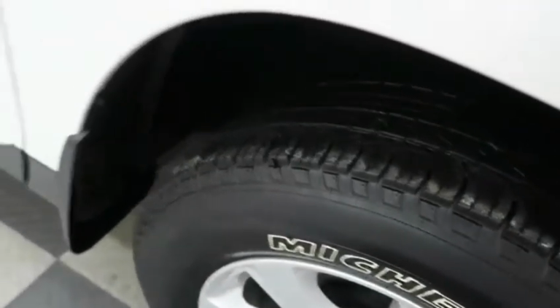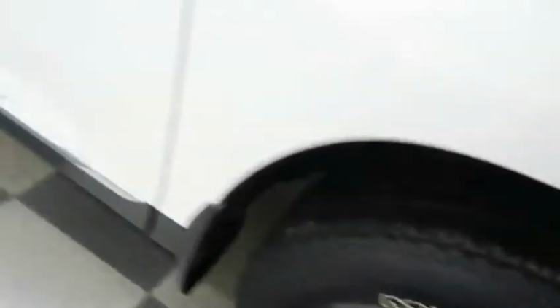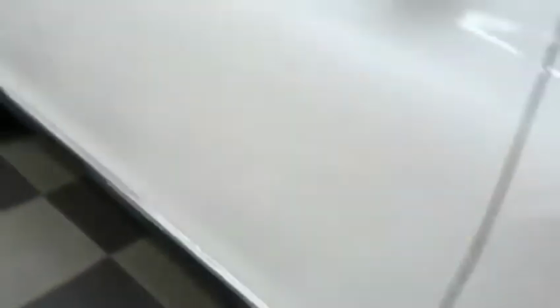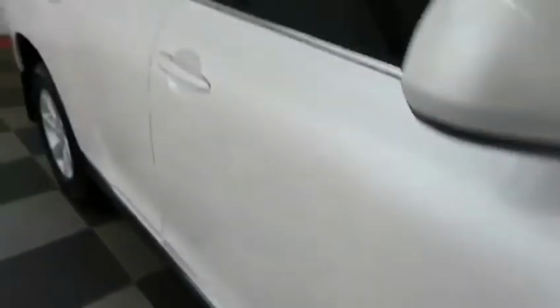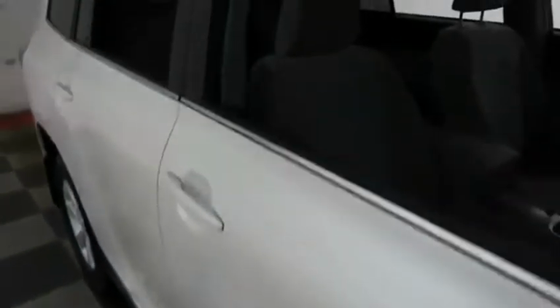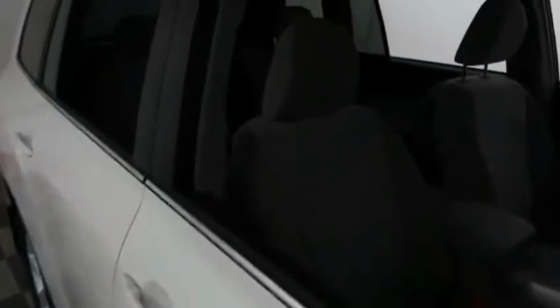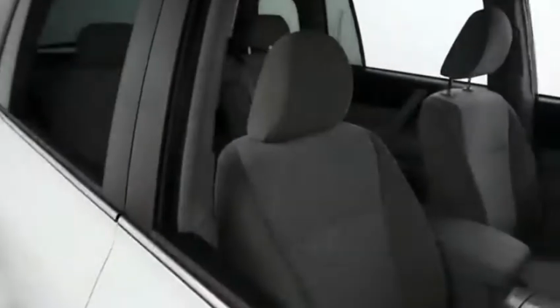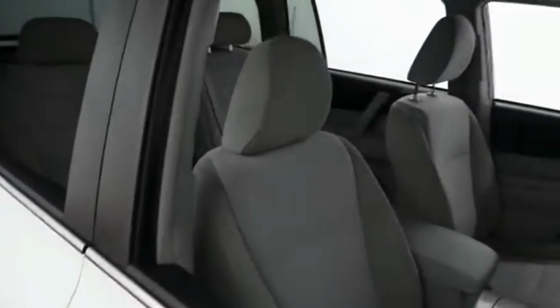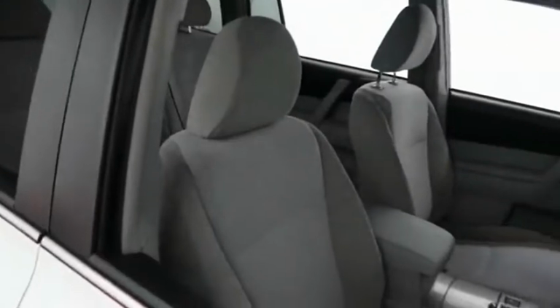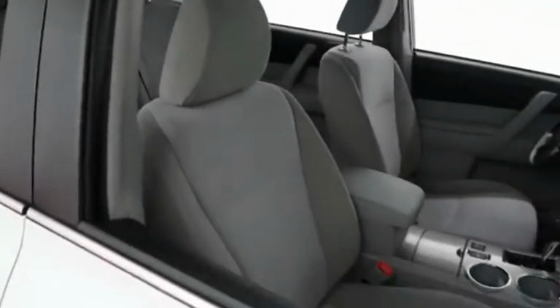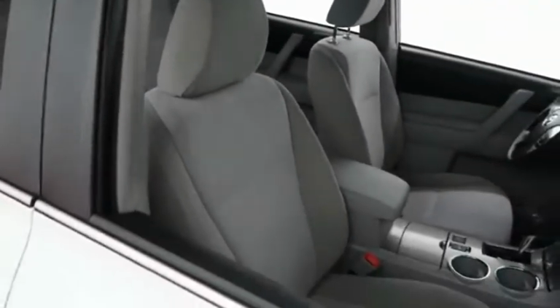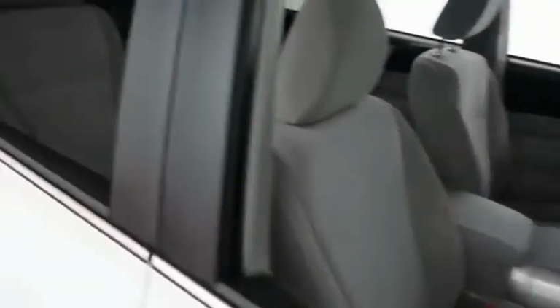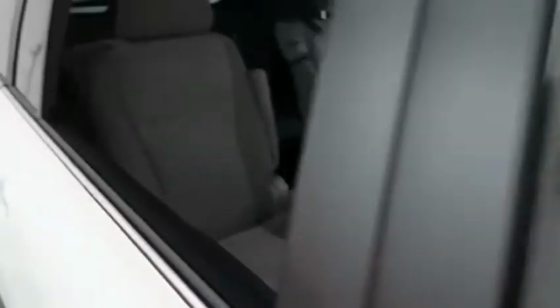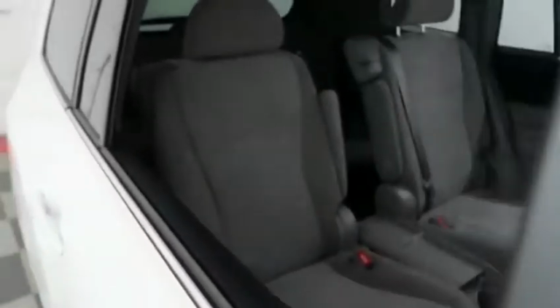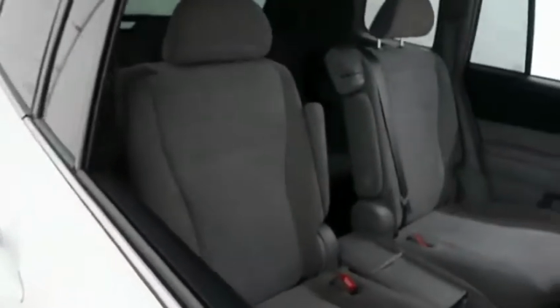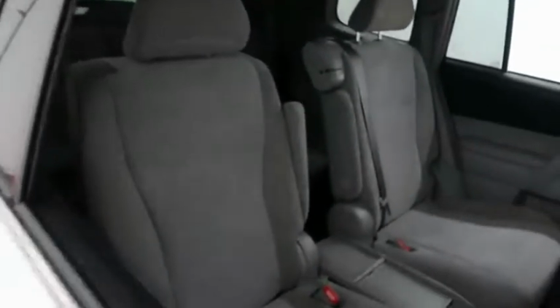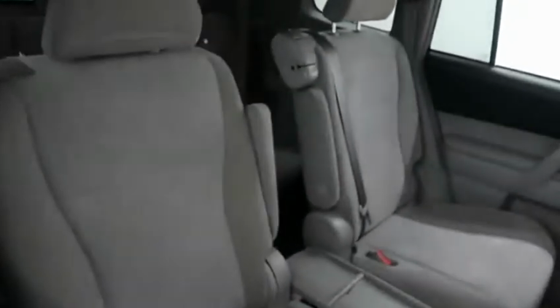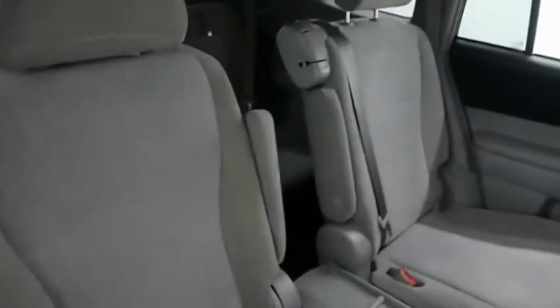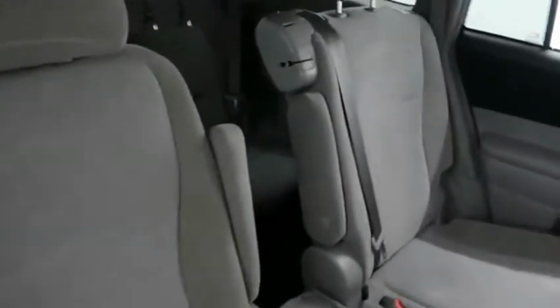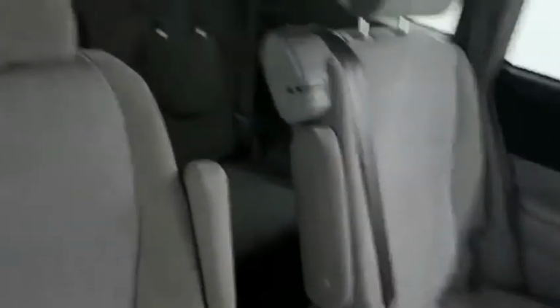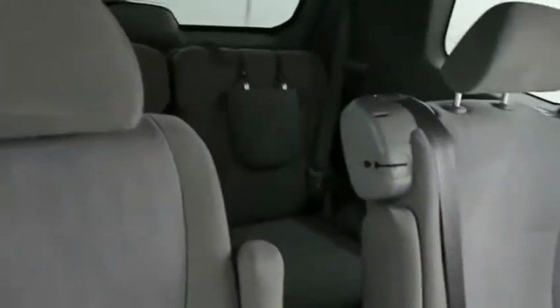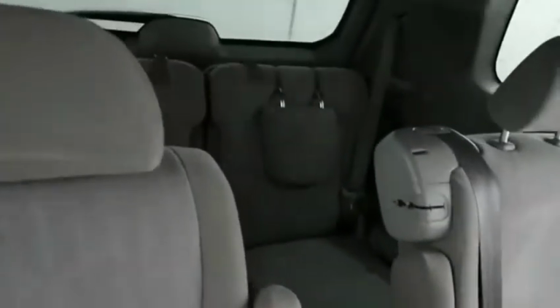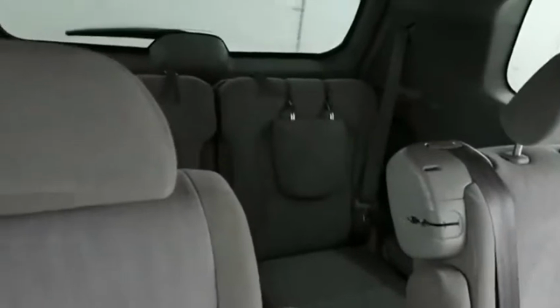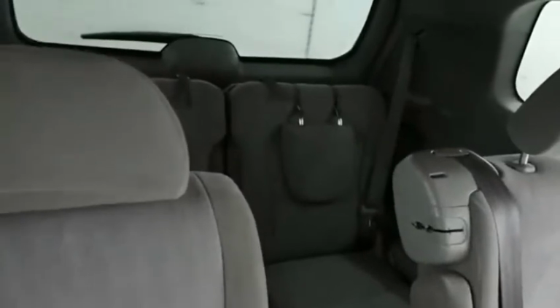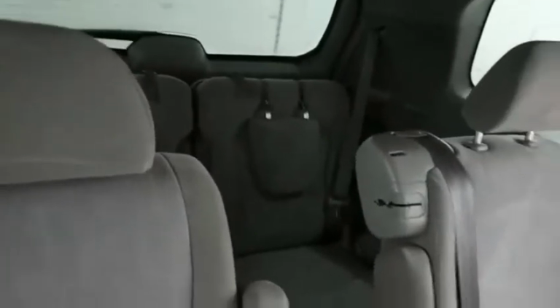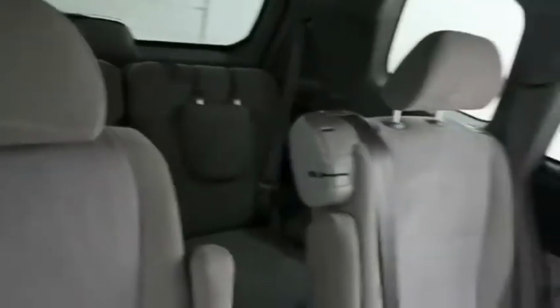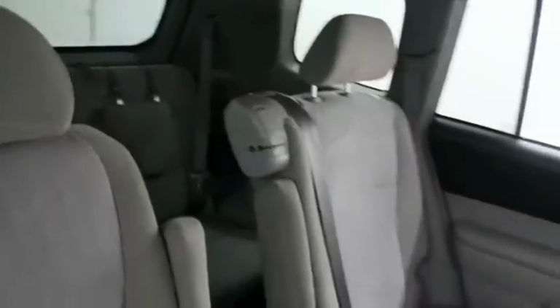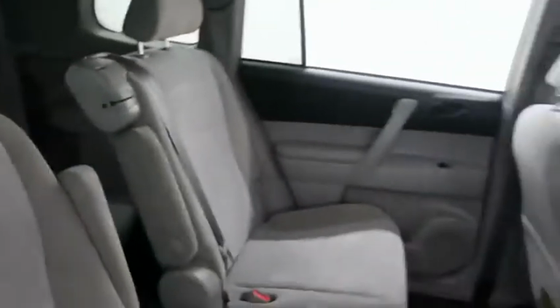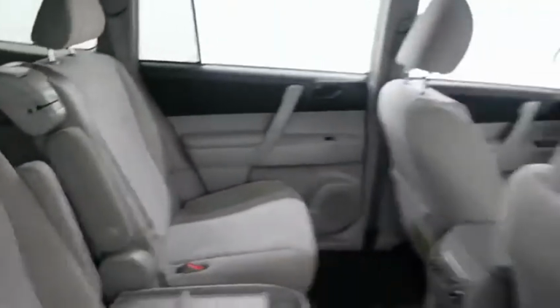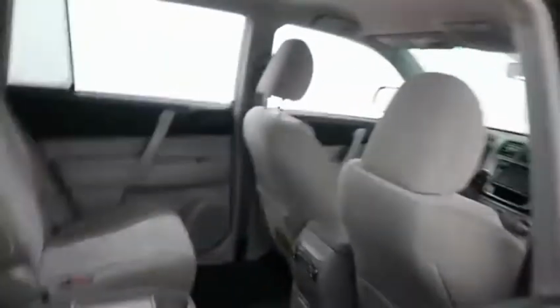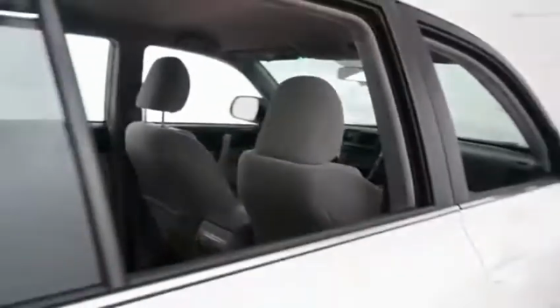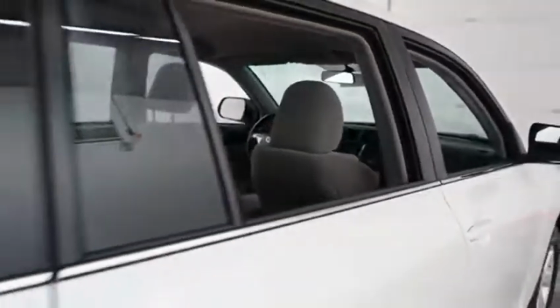Taking a look inside at the cloth interior. Seats are clean all the way throughout. Second row and third row seating, so plenty of room for the whole family.